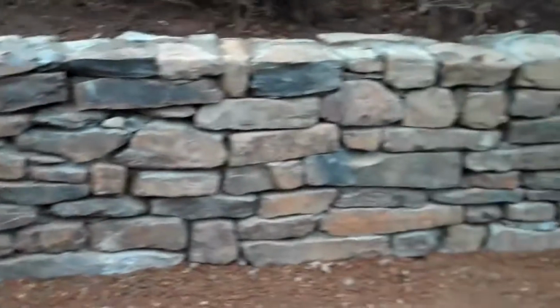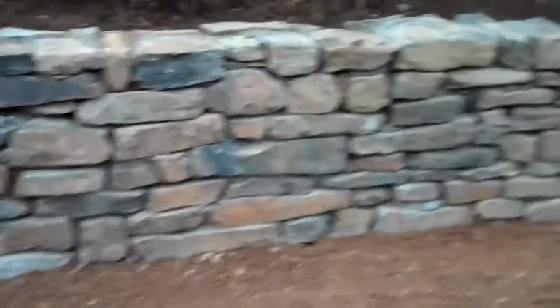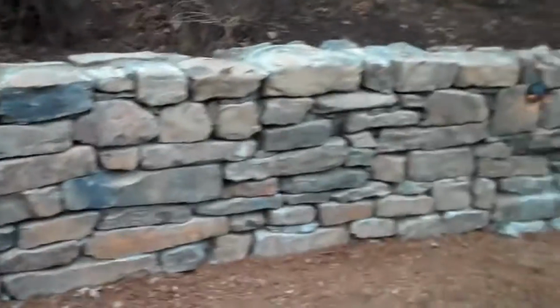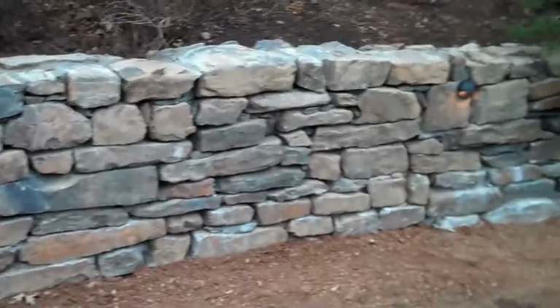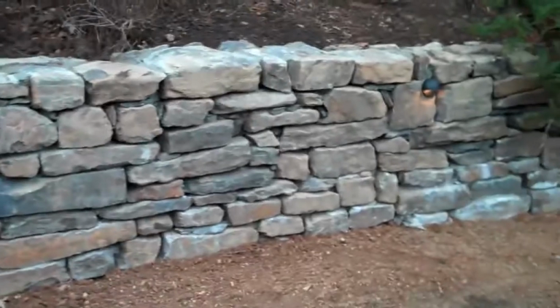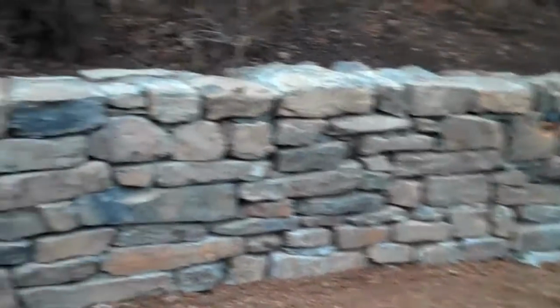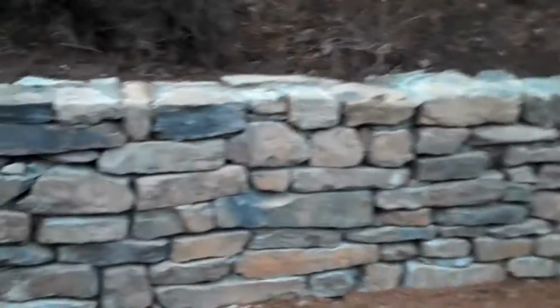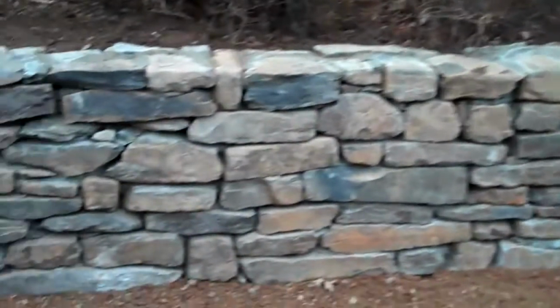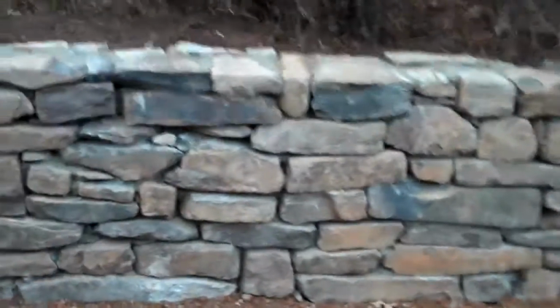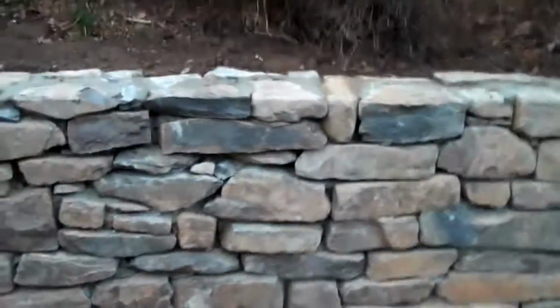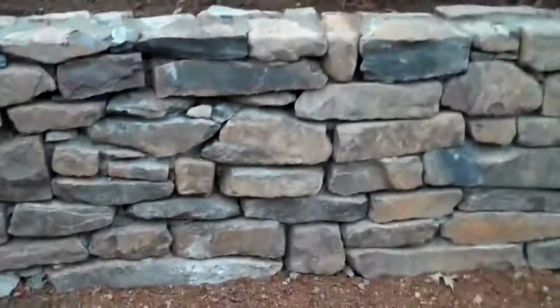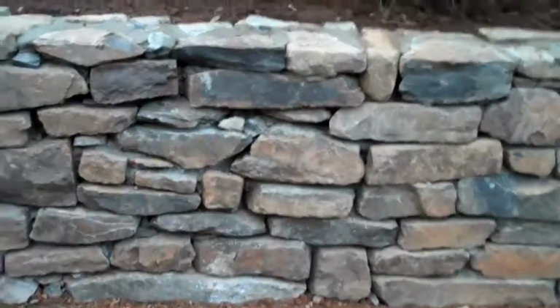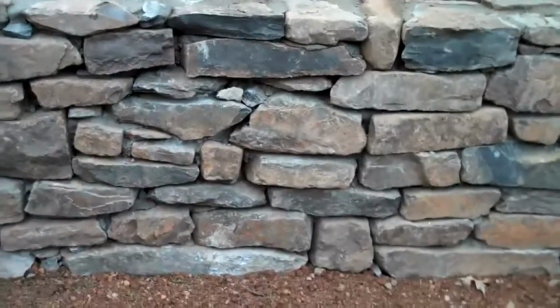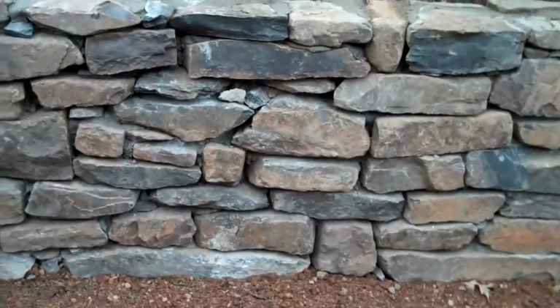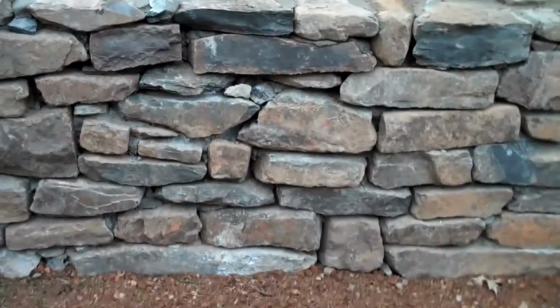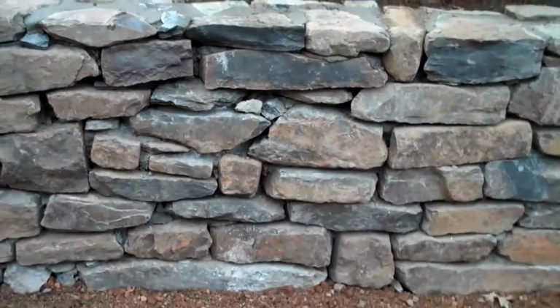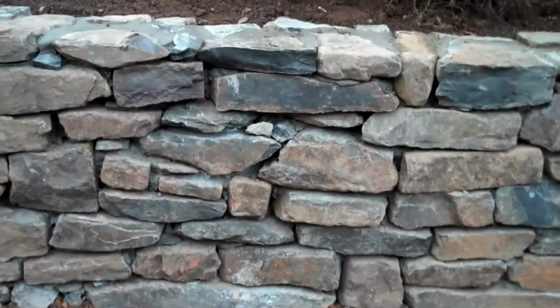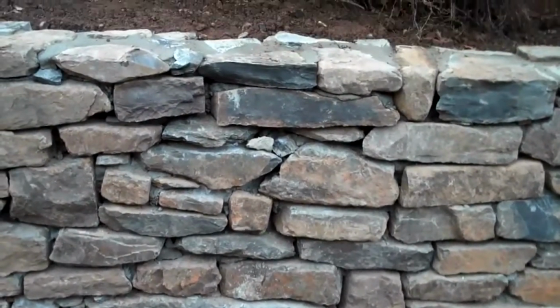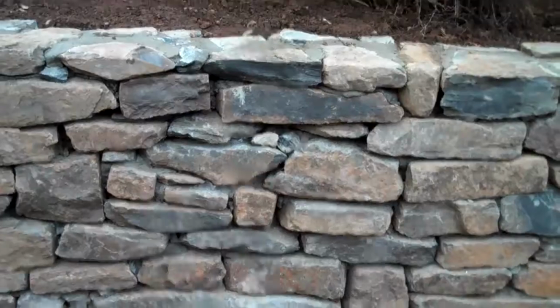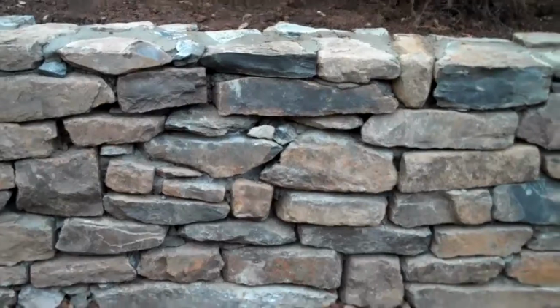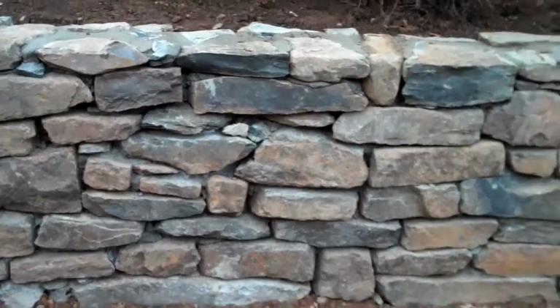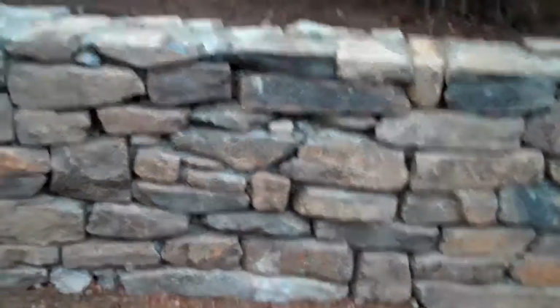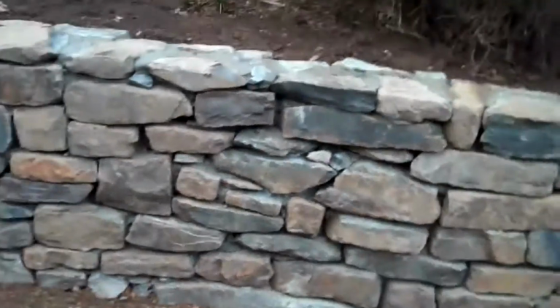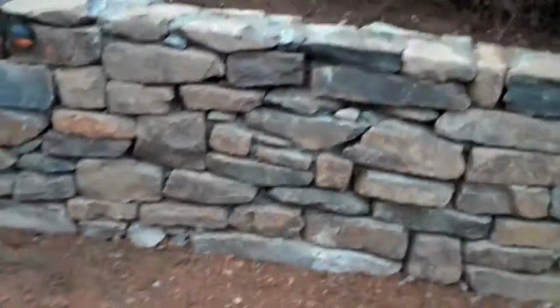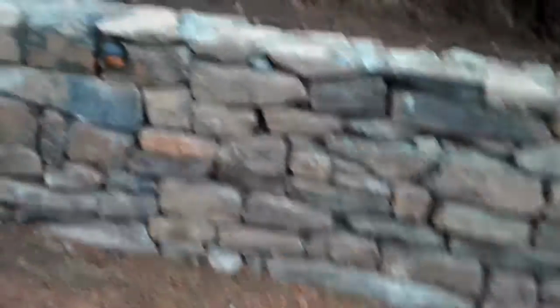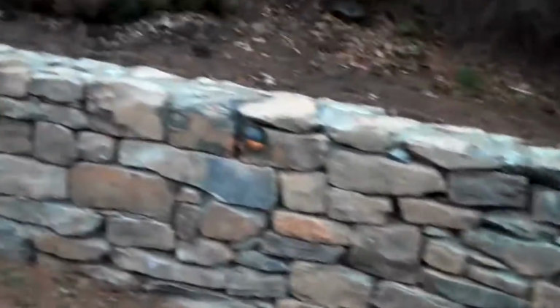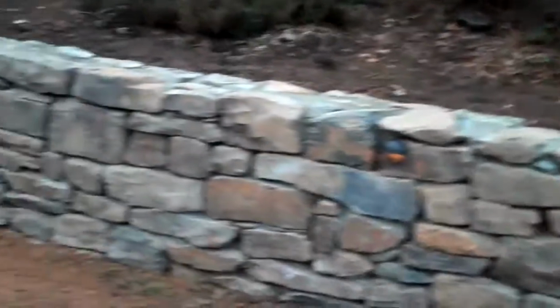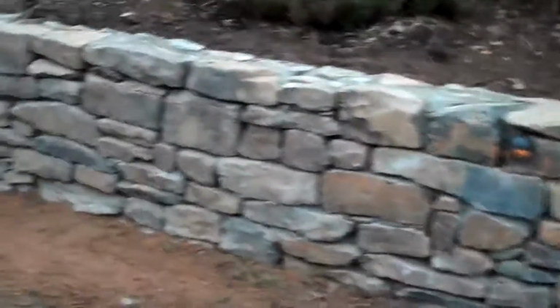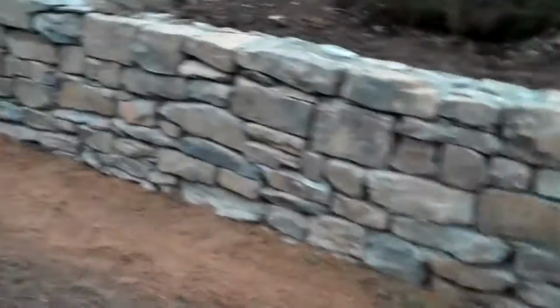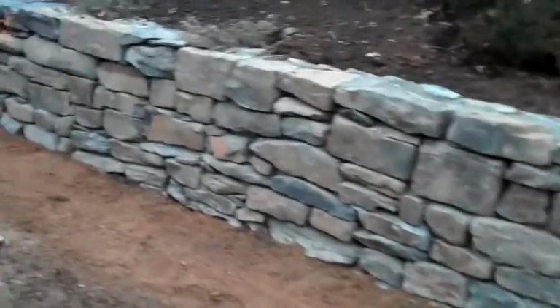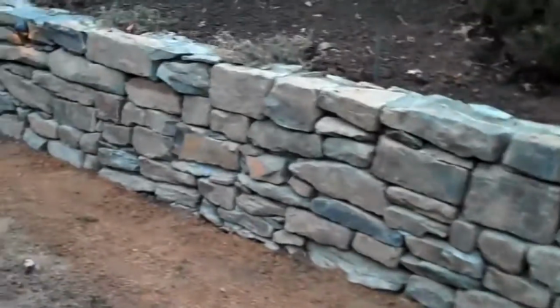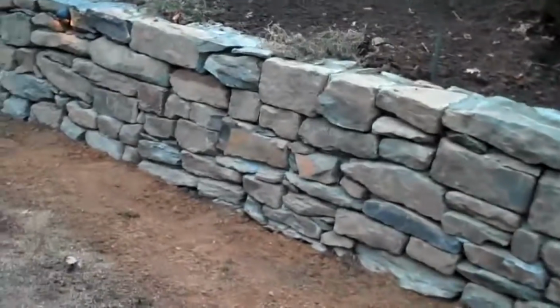Look how great this wall looks. Look at the different sizes and the different colors of the stone — just a really dramatic effect when you walk out the back door and see a wall like this.